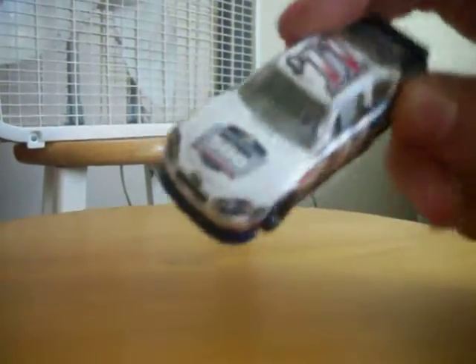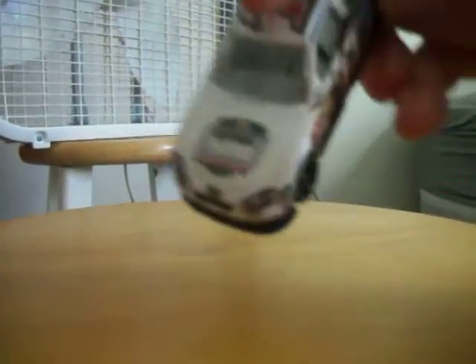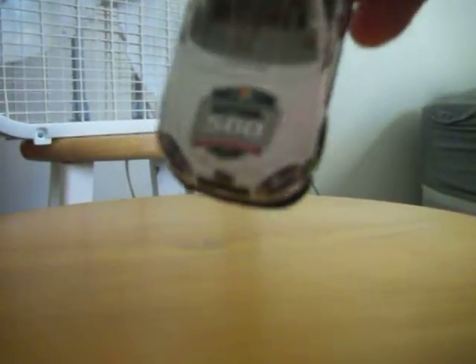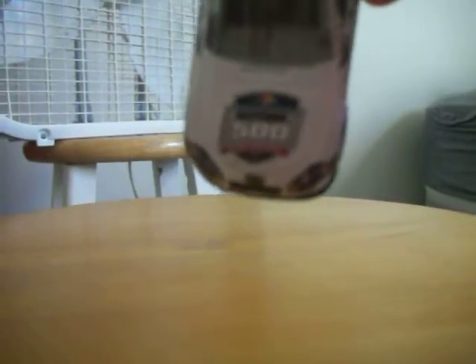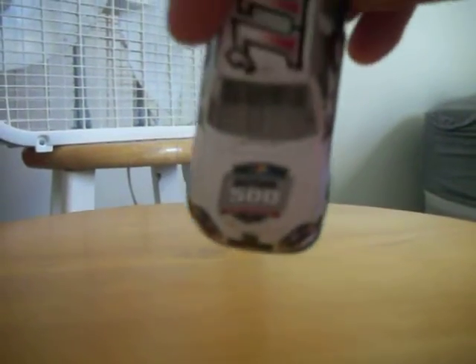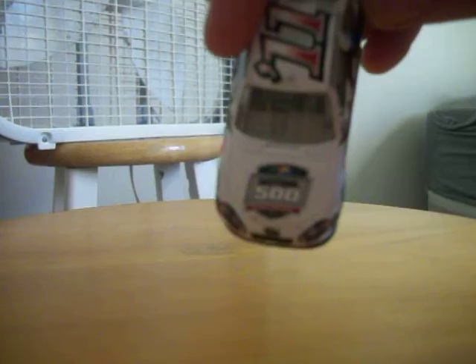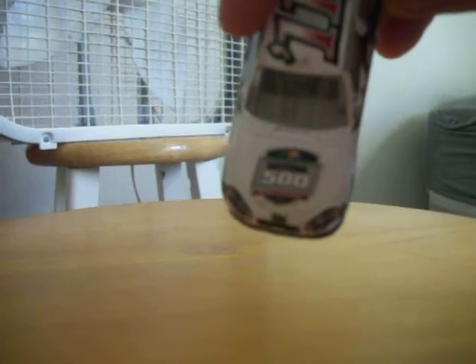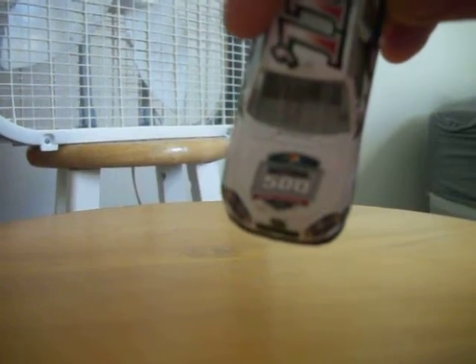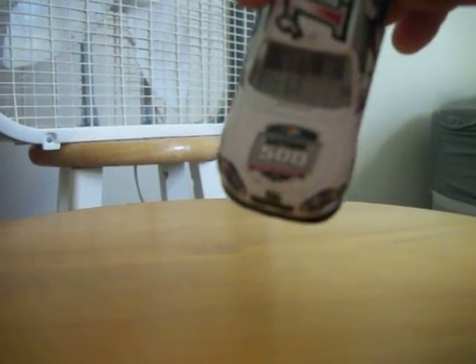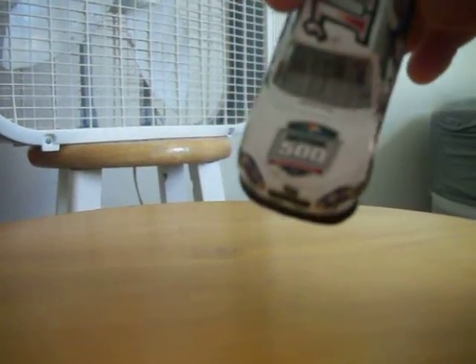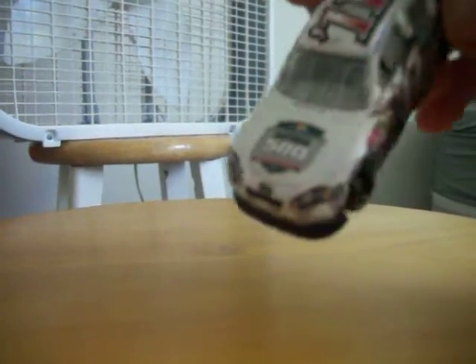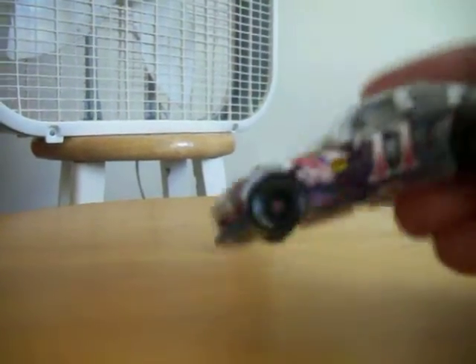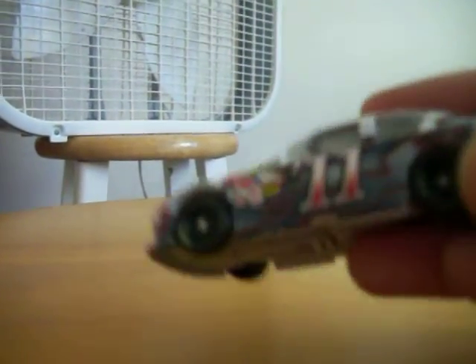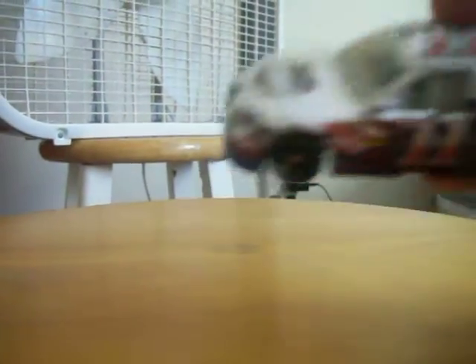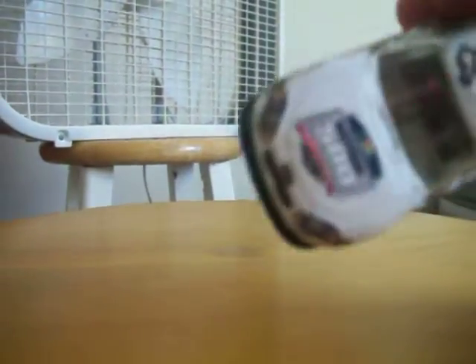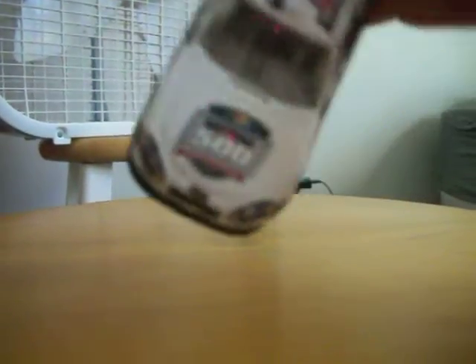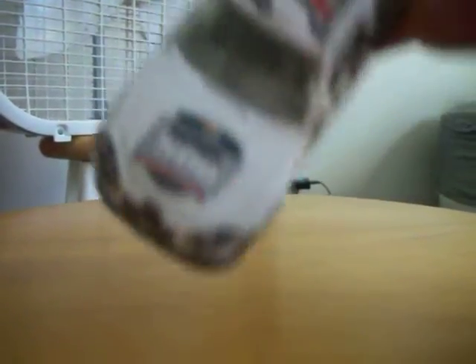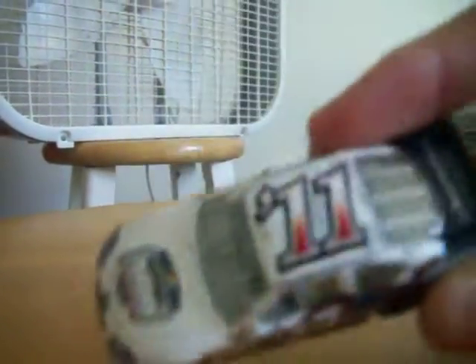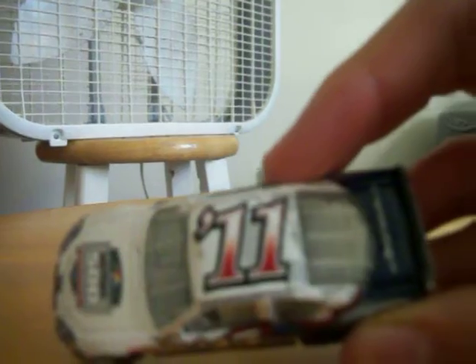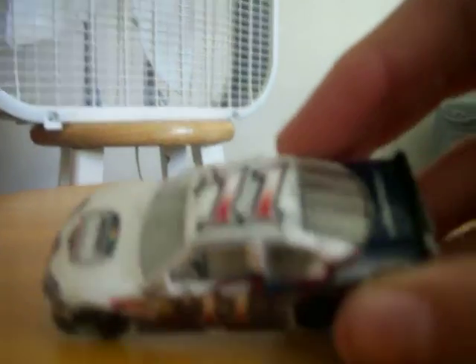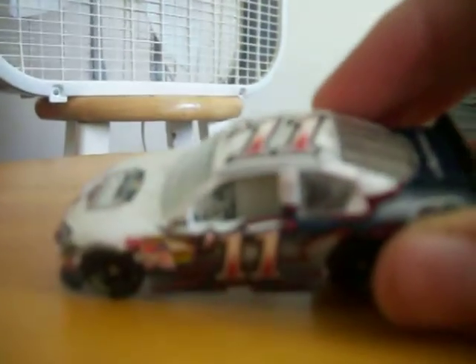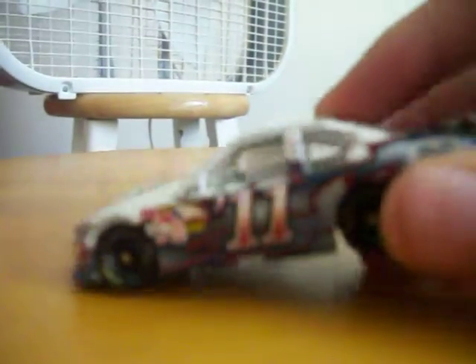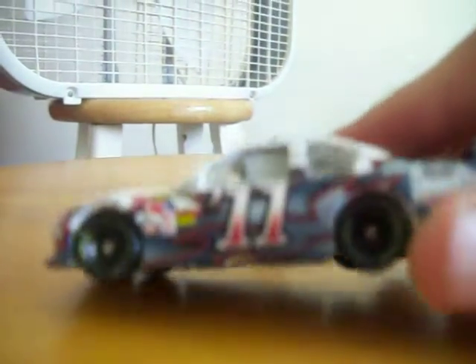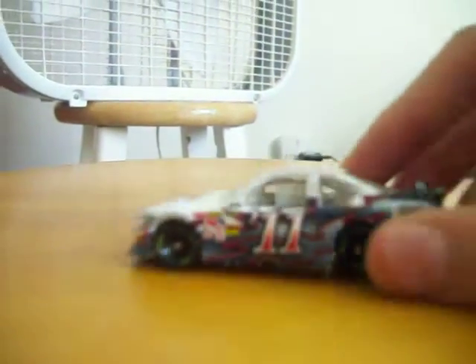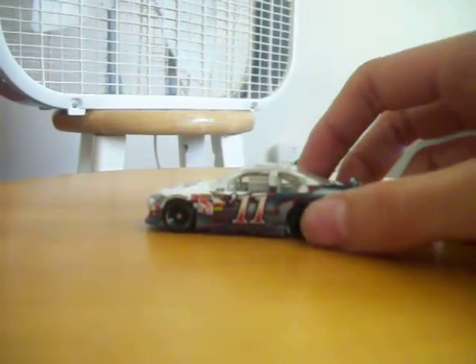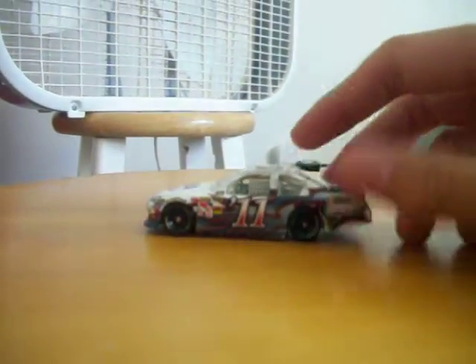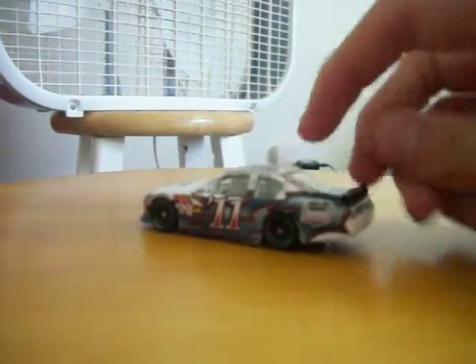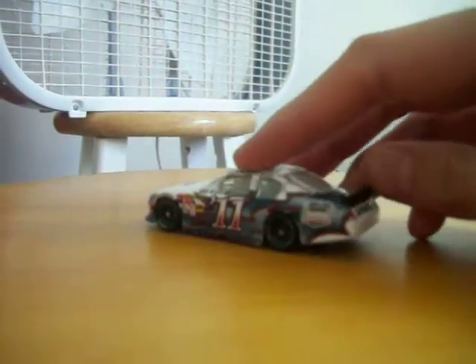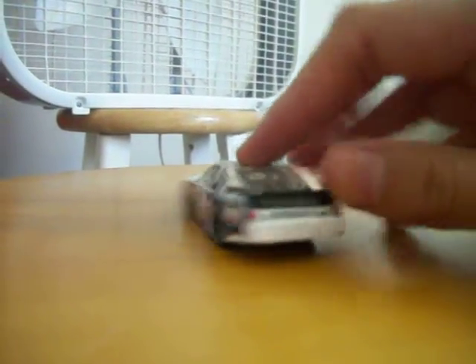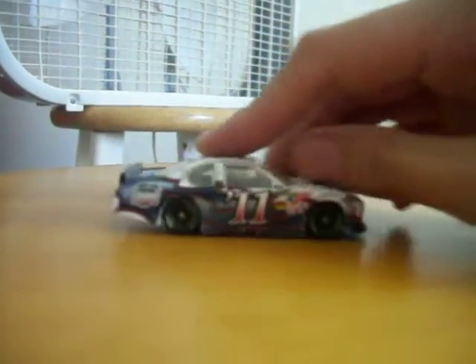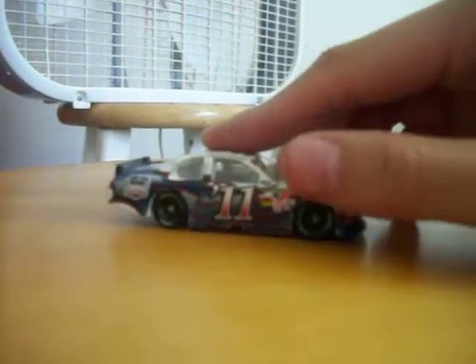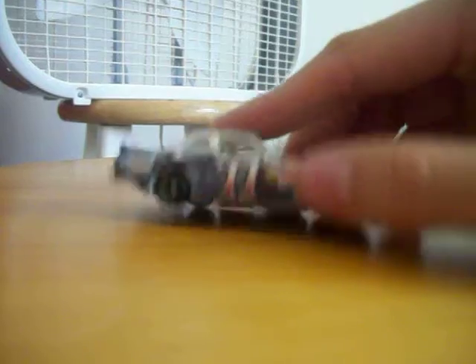See, there's a Daytona 500 logo on the hood. There's a little car. There's the sign — there you go.